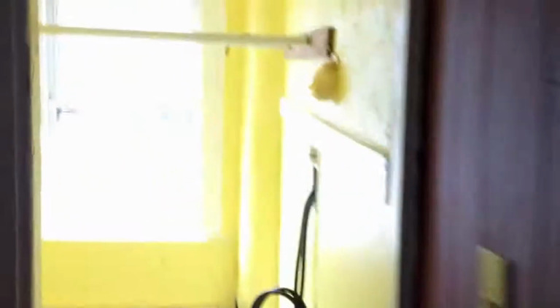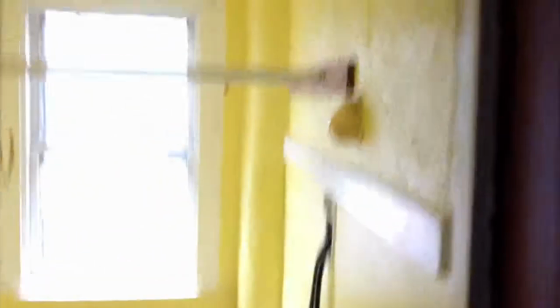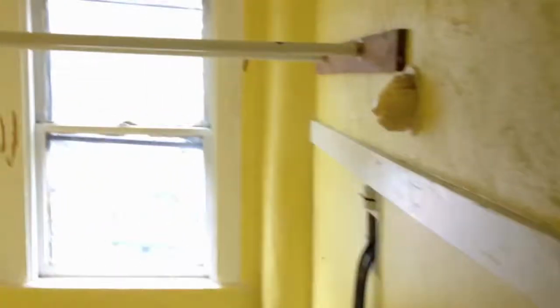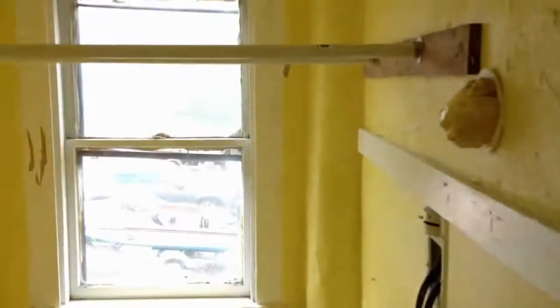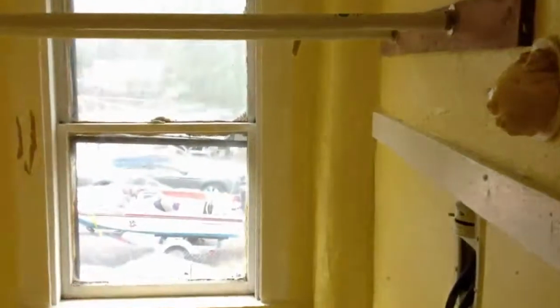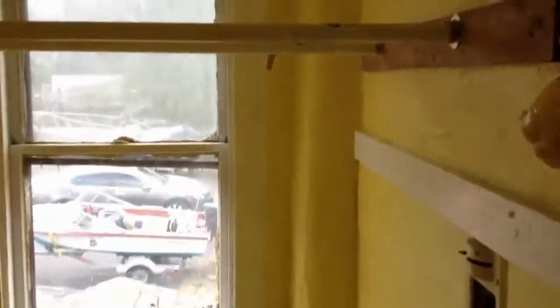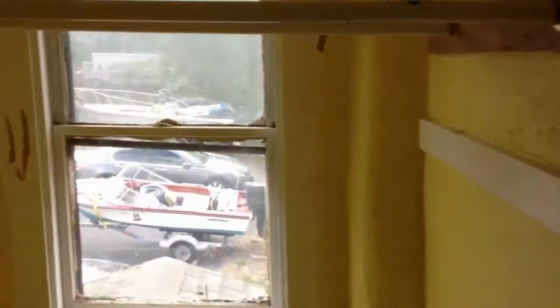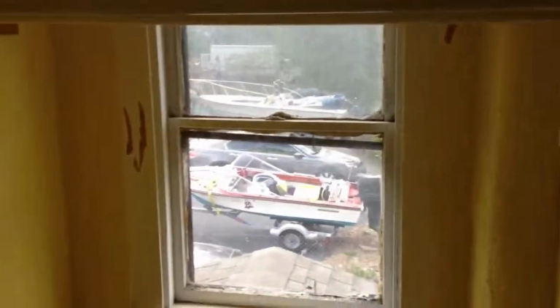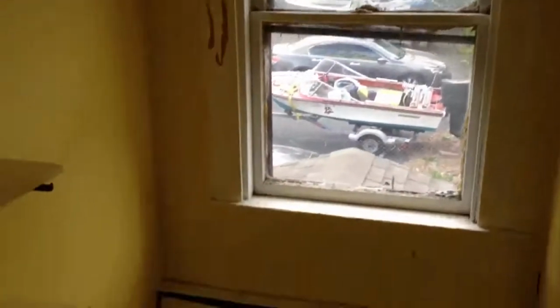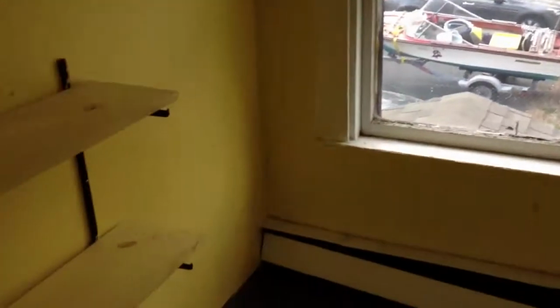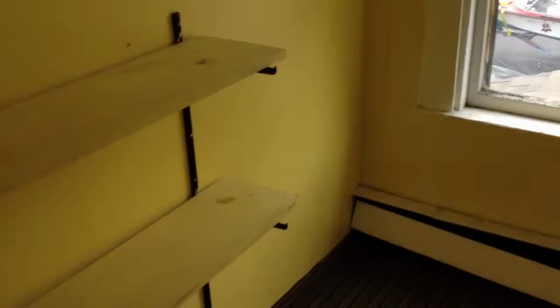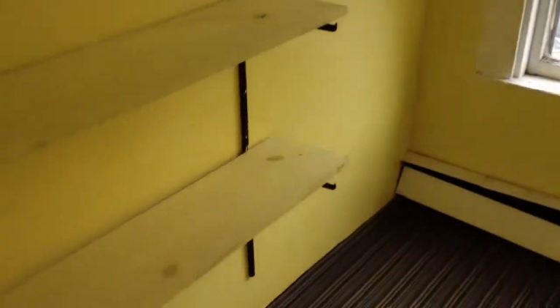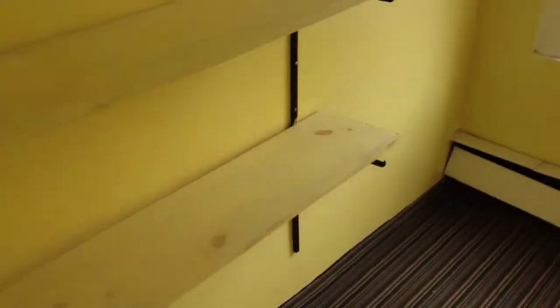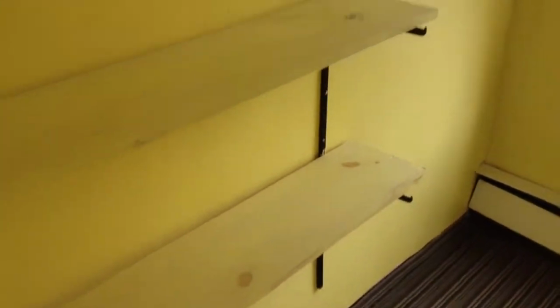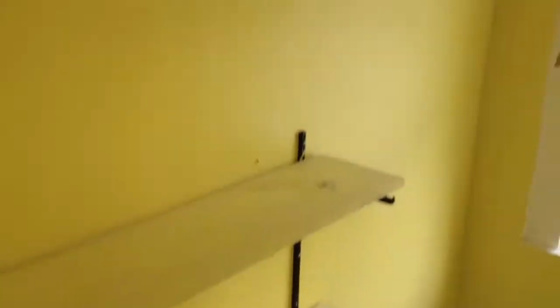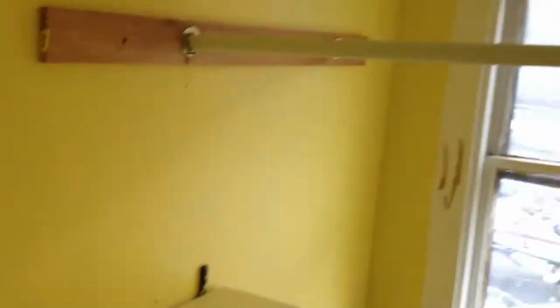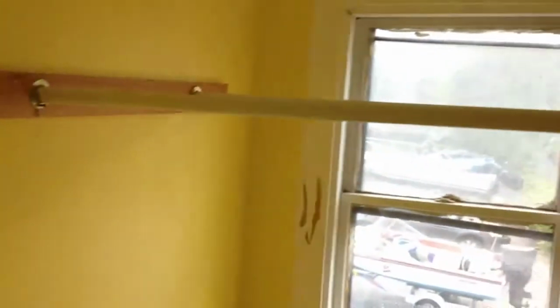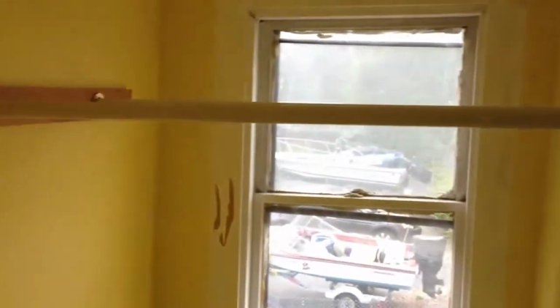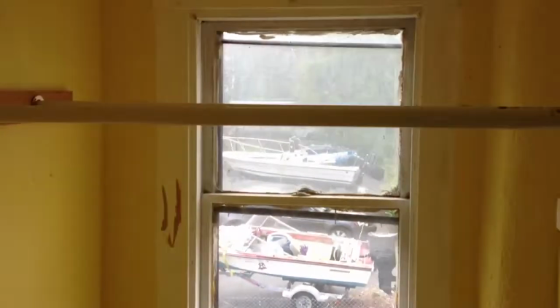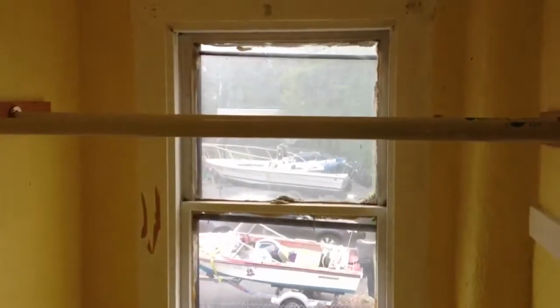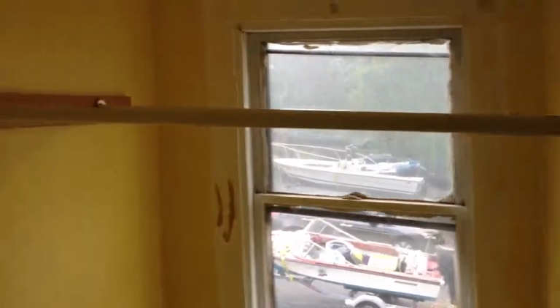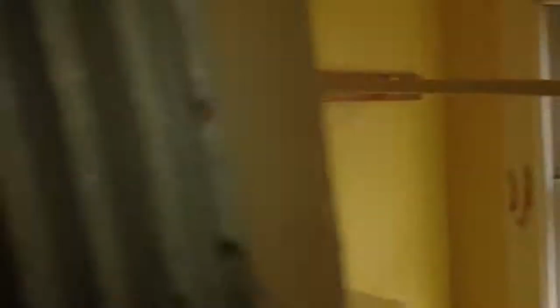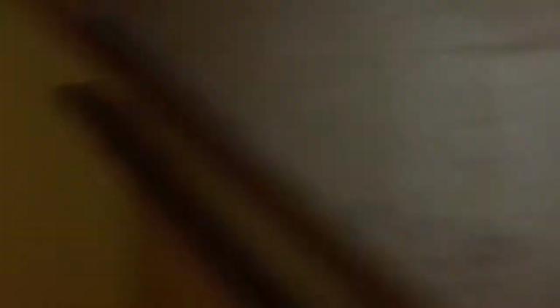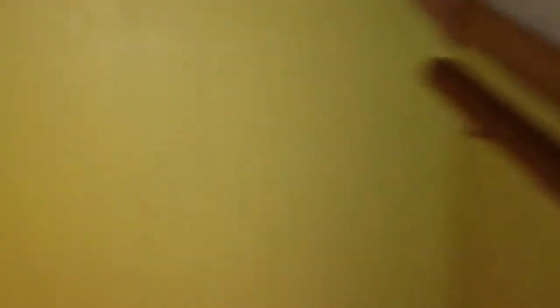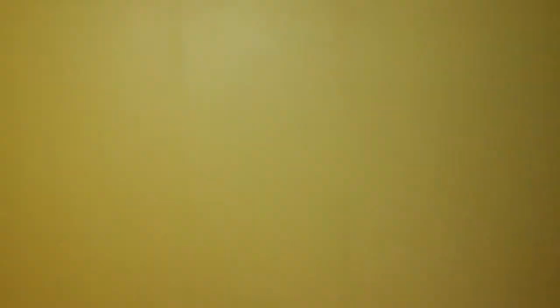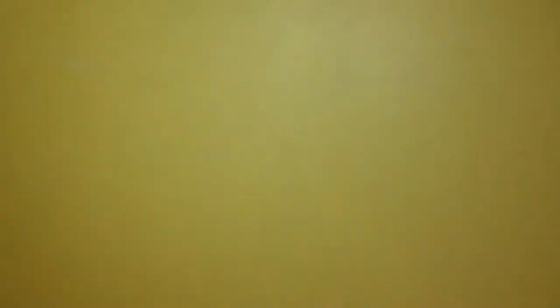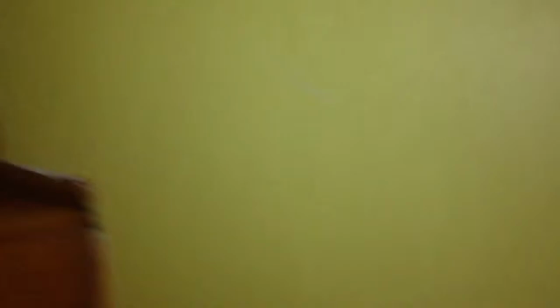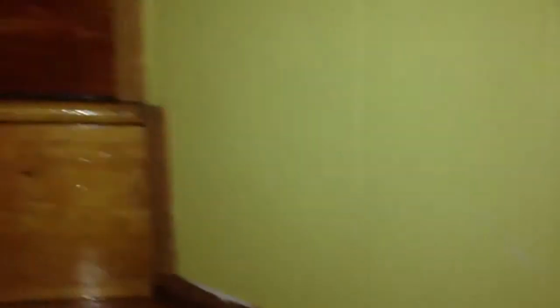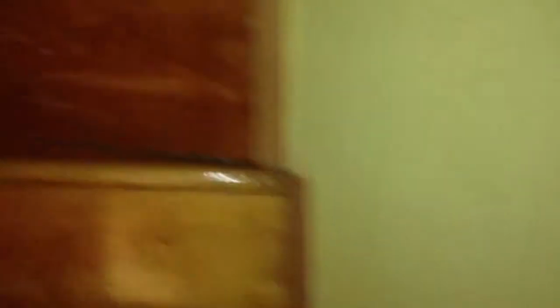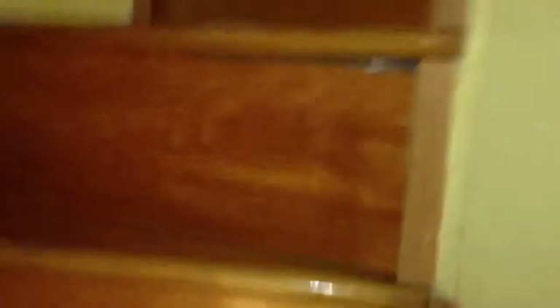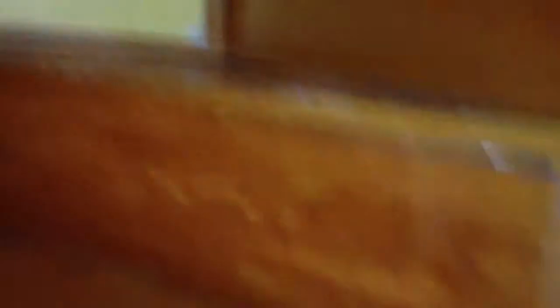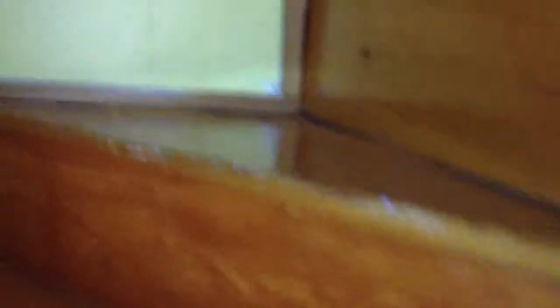We're back at the front of the property. This was some sort of a closet, I guess. Now we're going to walk up to the third floor on these very steep stairs.